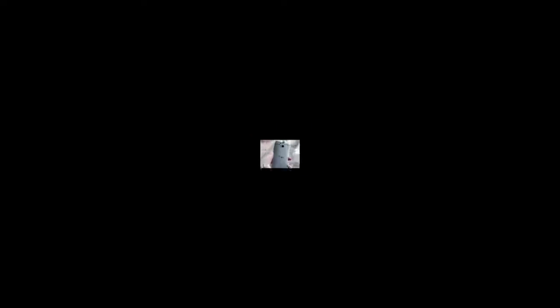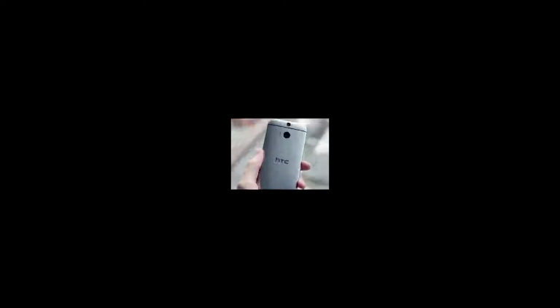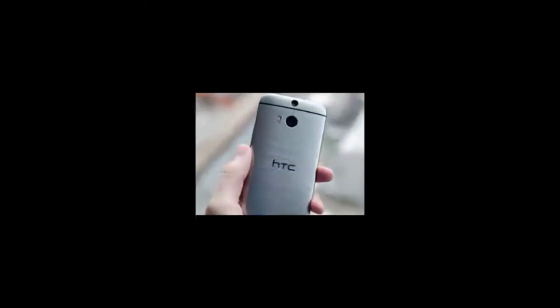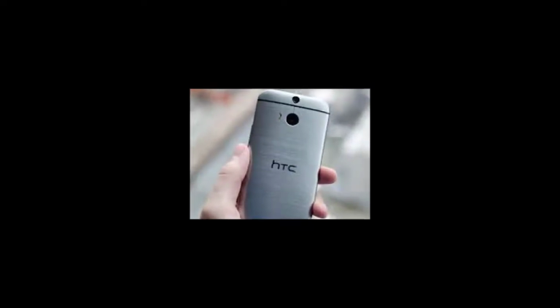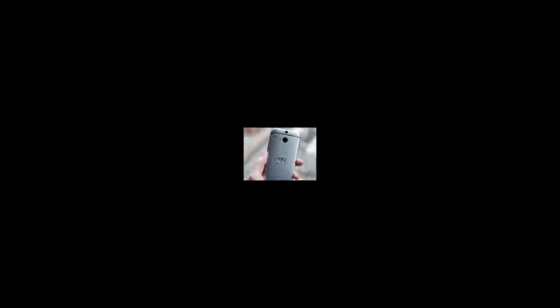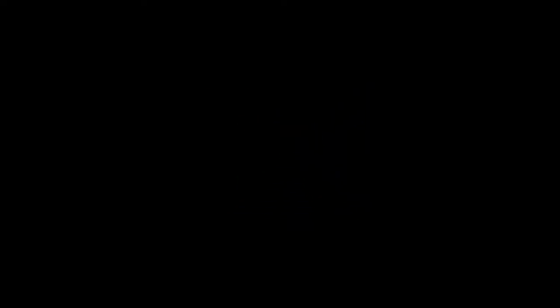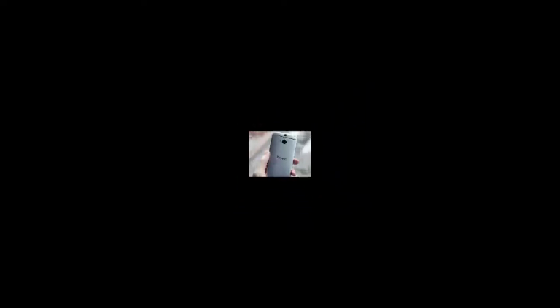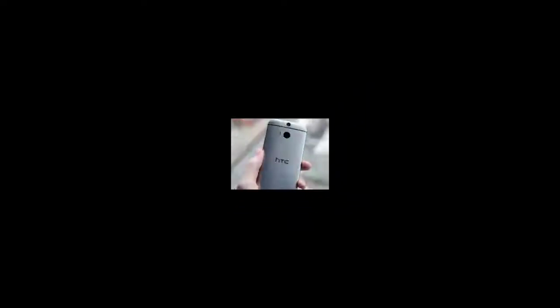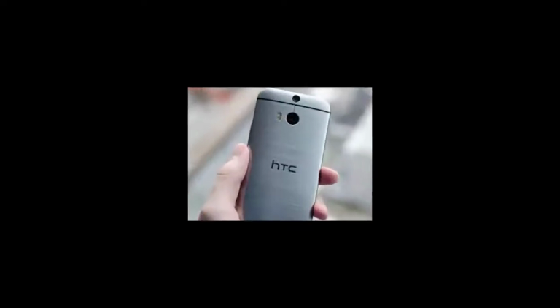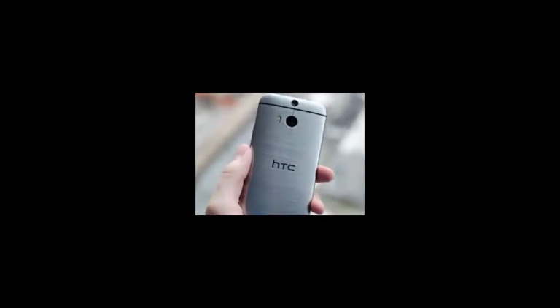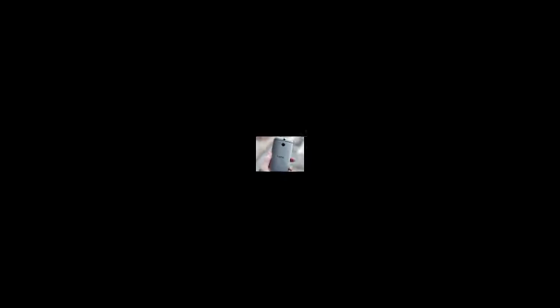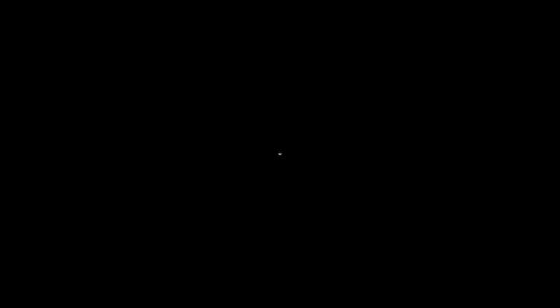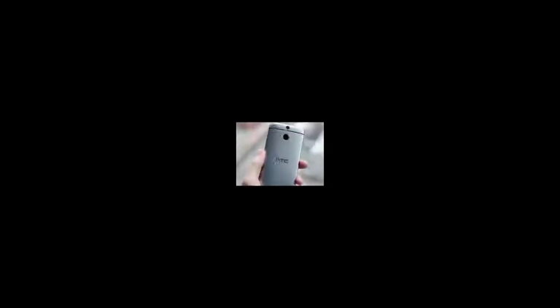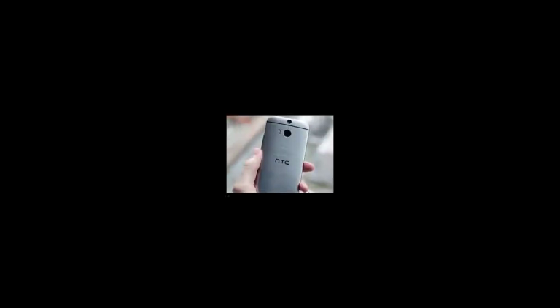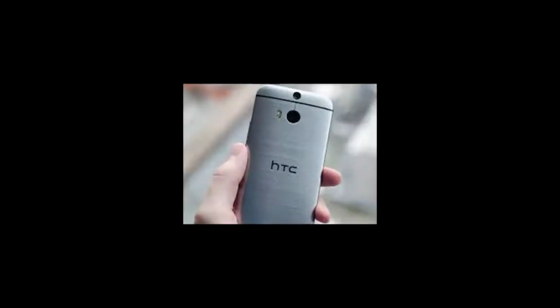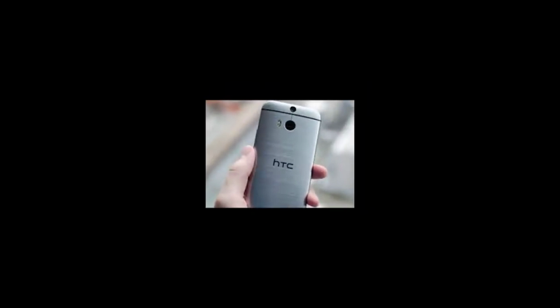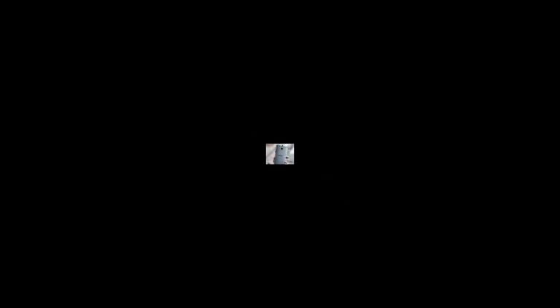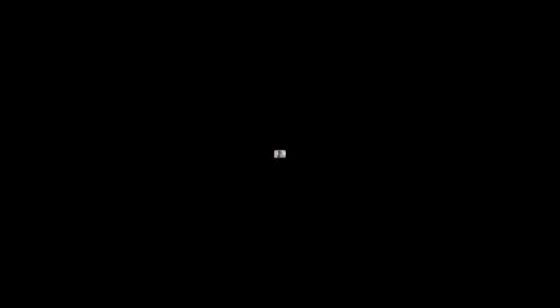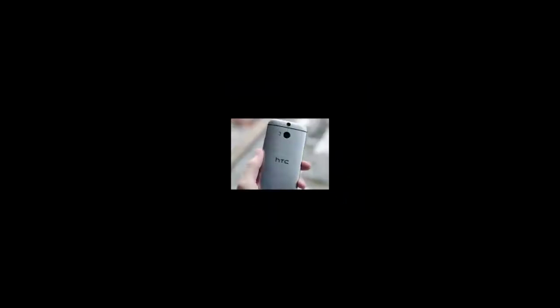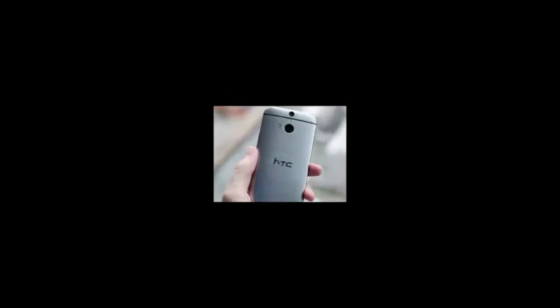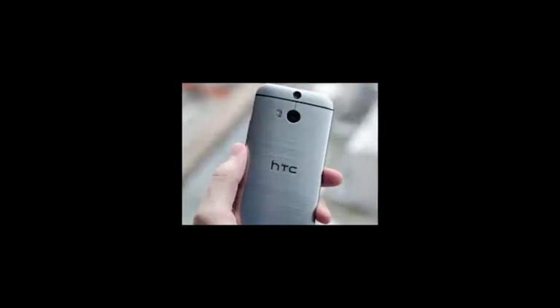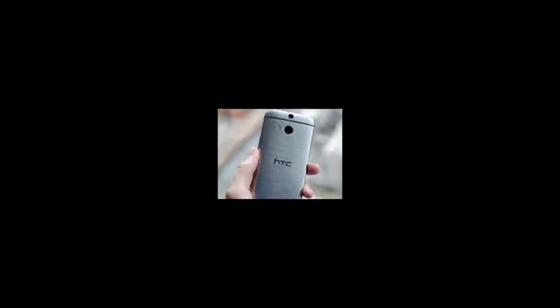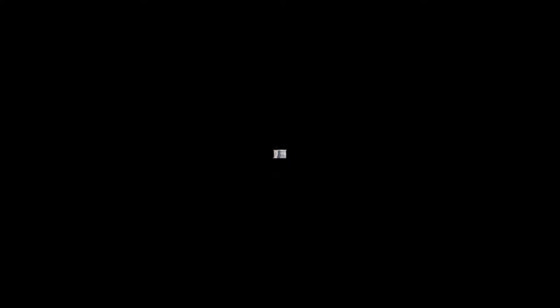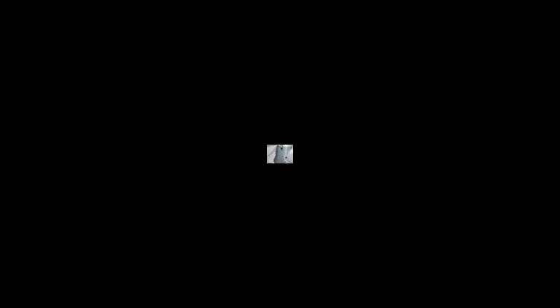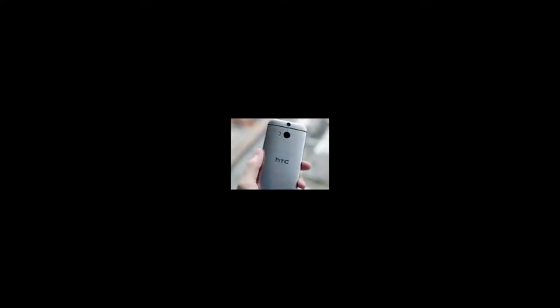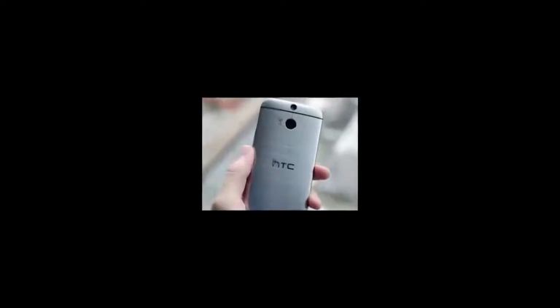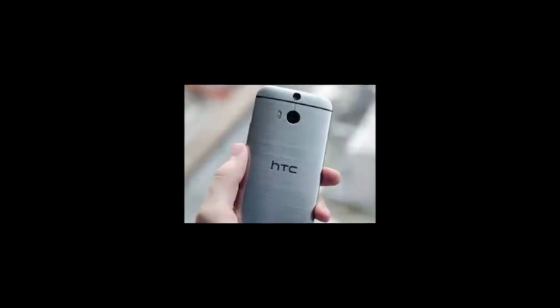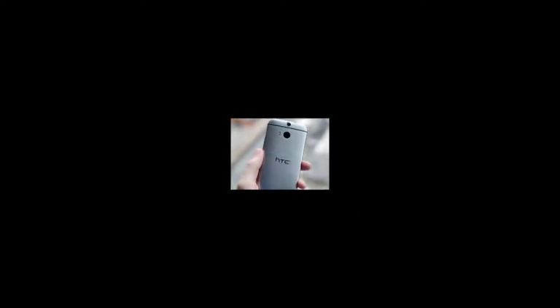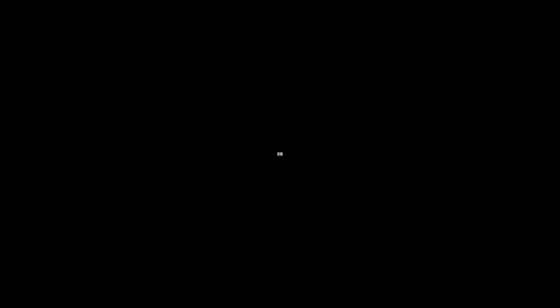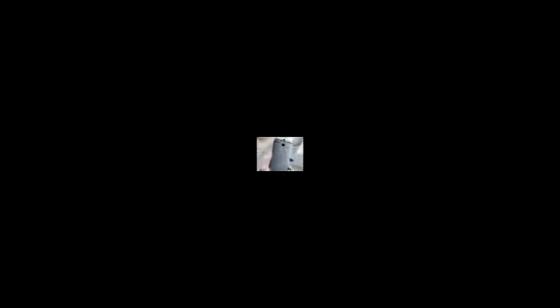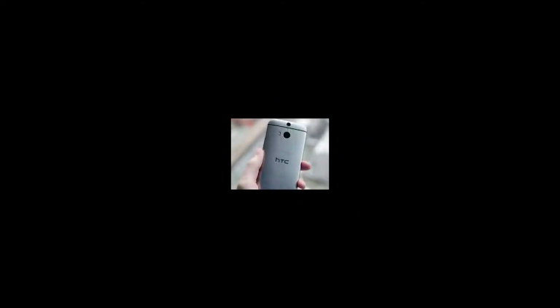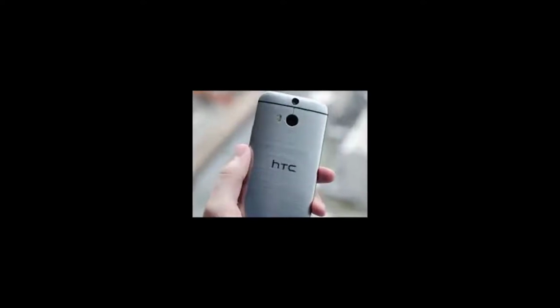Interestingly, Blass also shared another image of the device, with back and front shots, that earlier surfaced in January. This means that the final product is not expected to be much different from the images that have popped up previously on the internet.